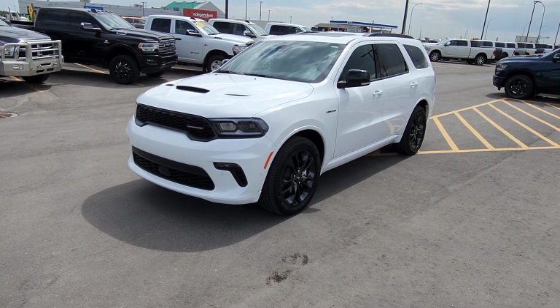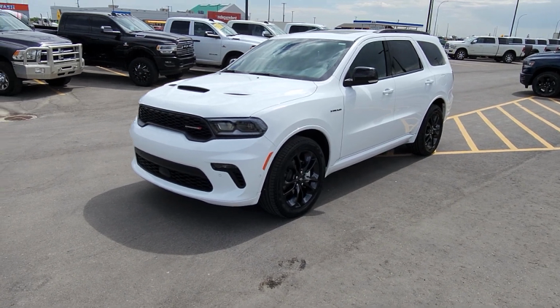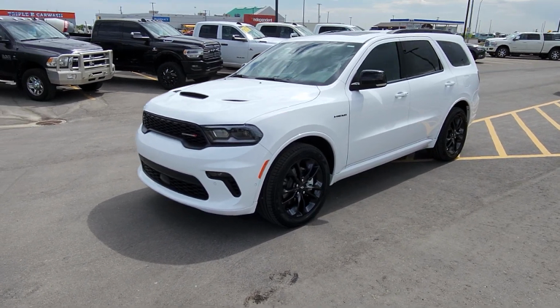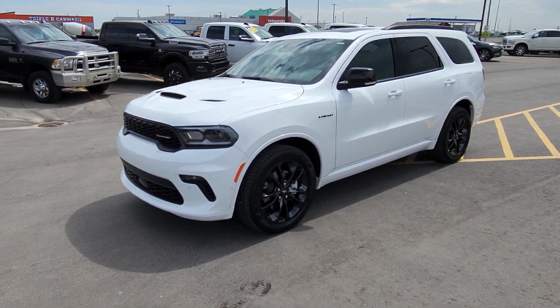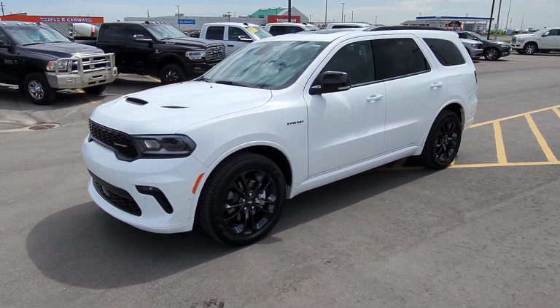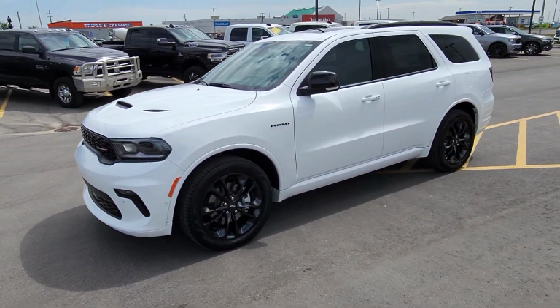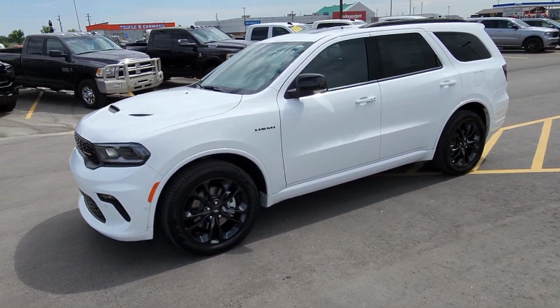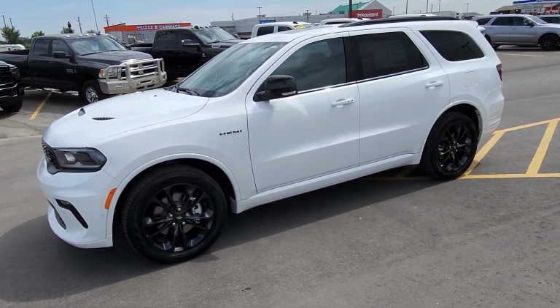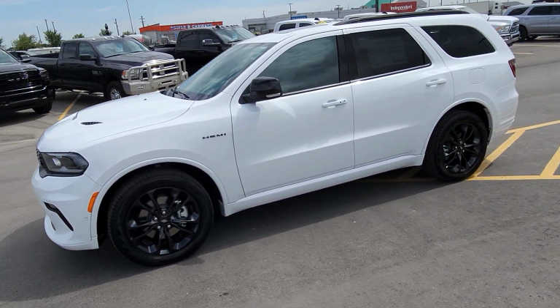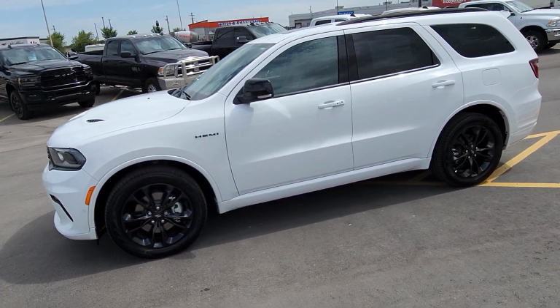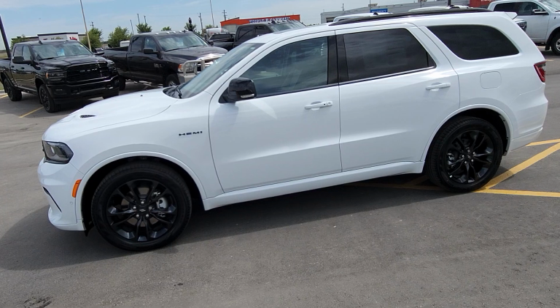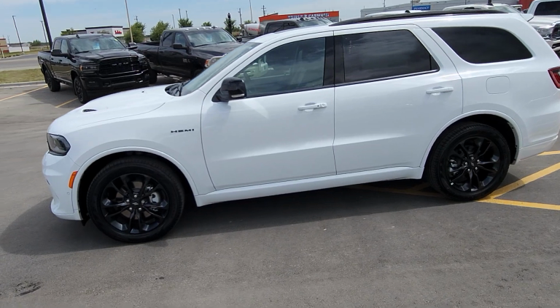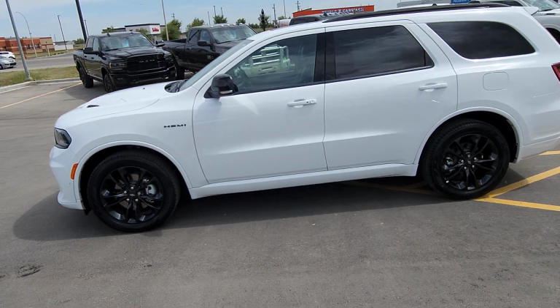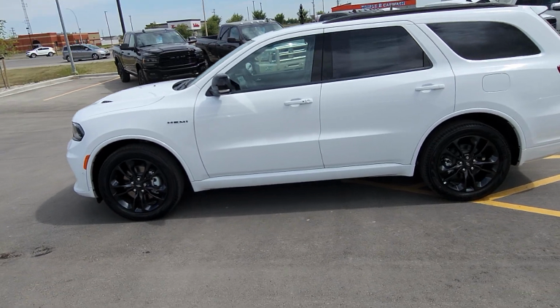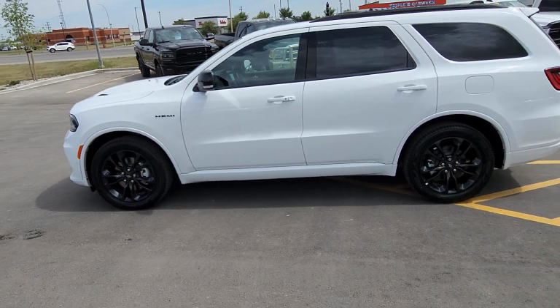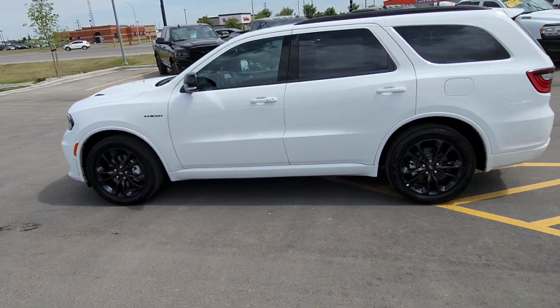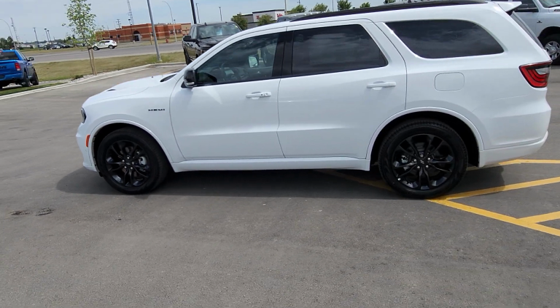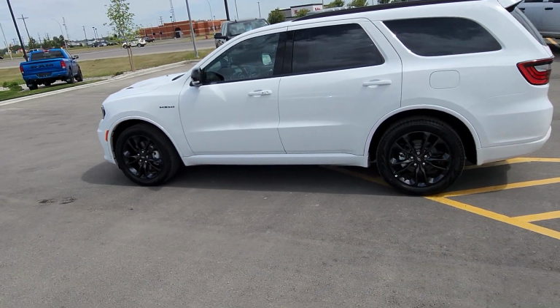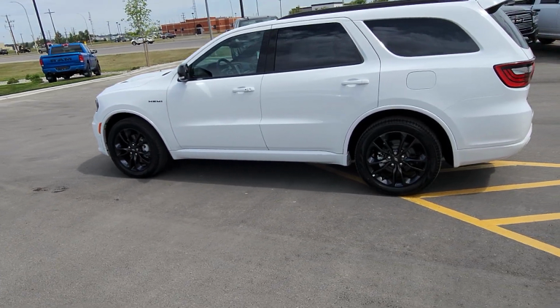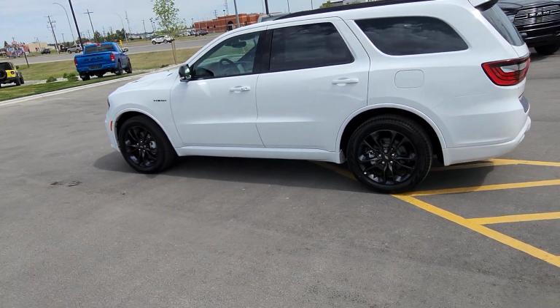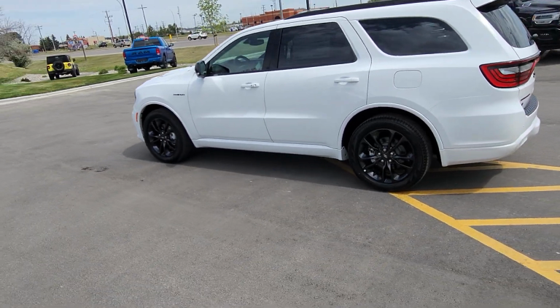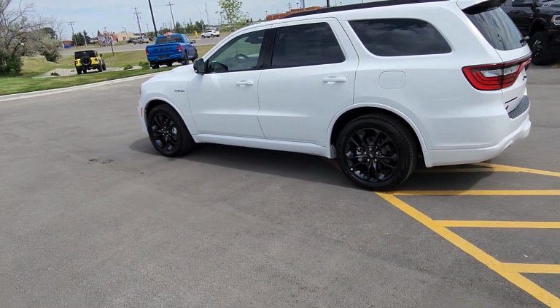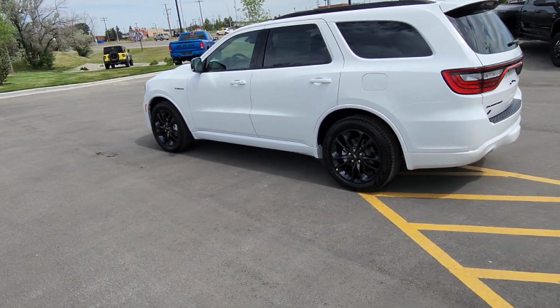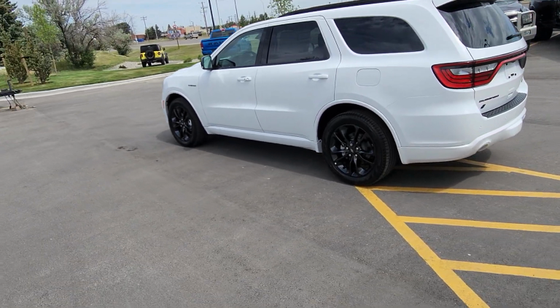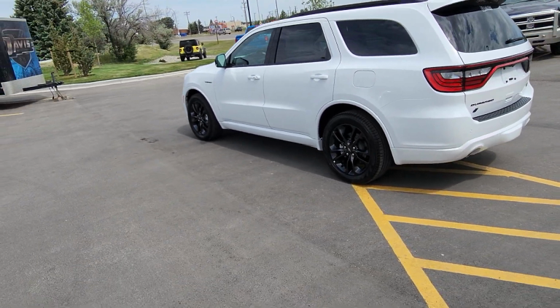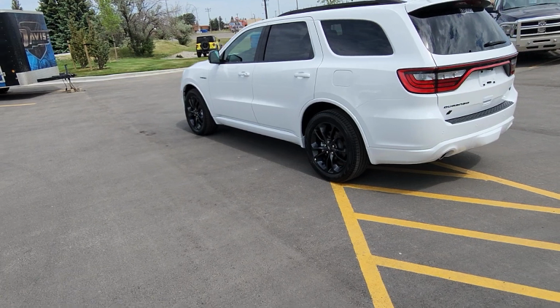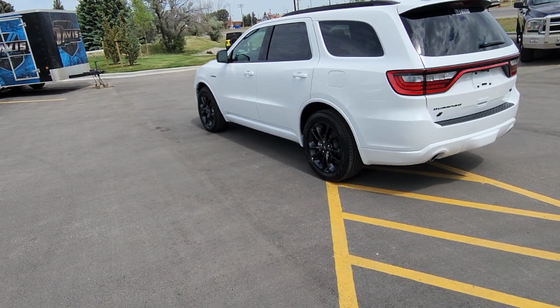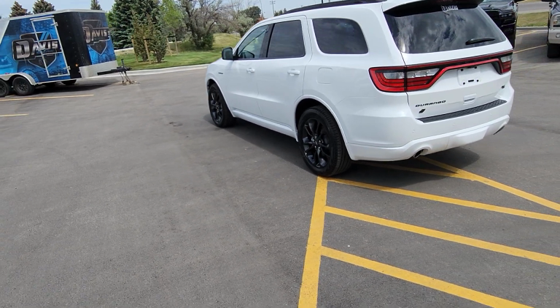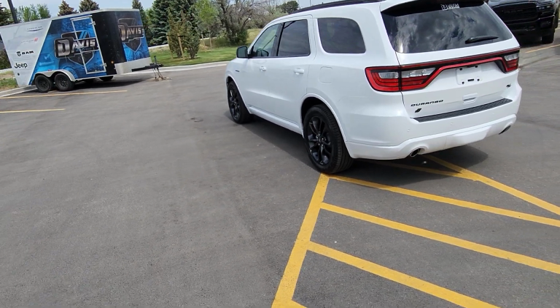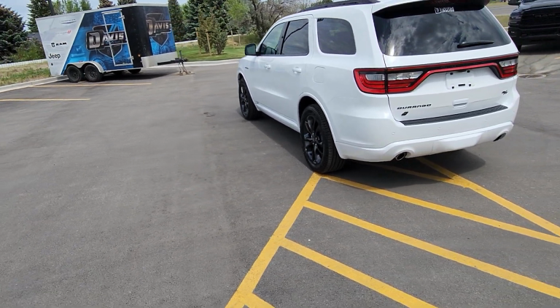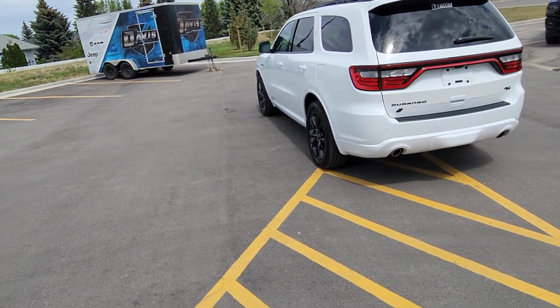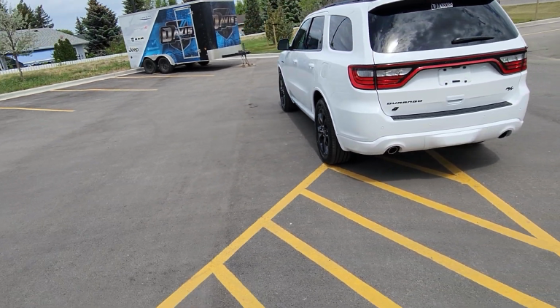Stock number 22325 is a 2023 Dodge Durango RT Plus, white in color with black leather interior and seating for six, with second row captain's chairs.